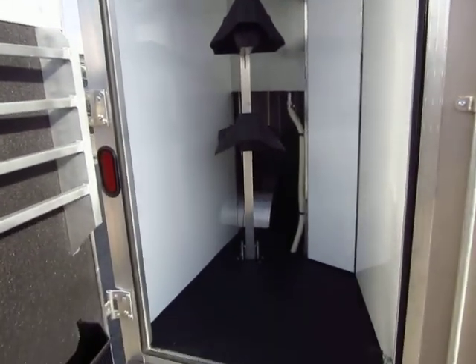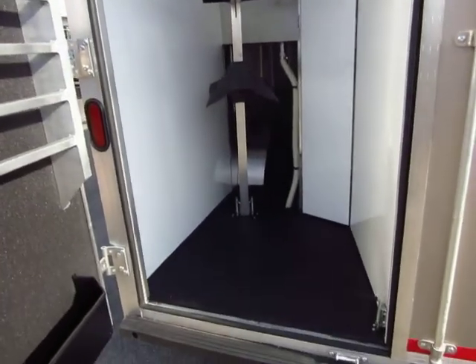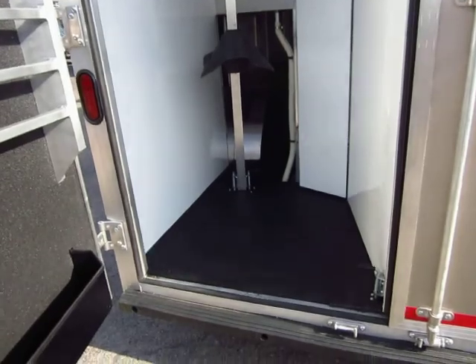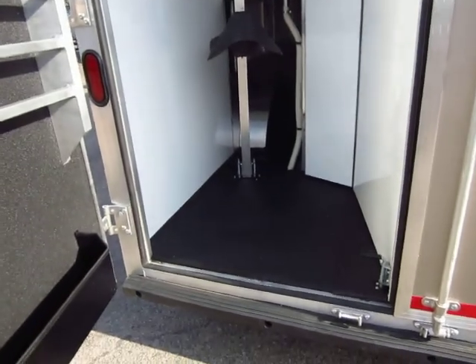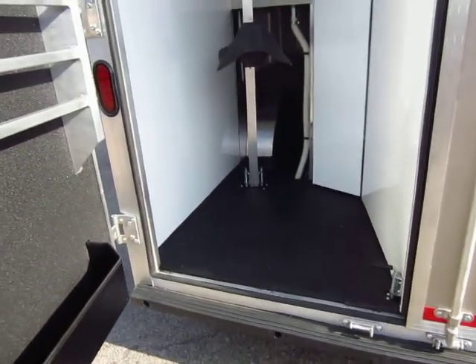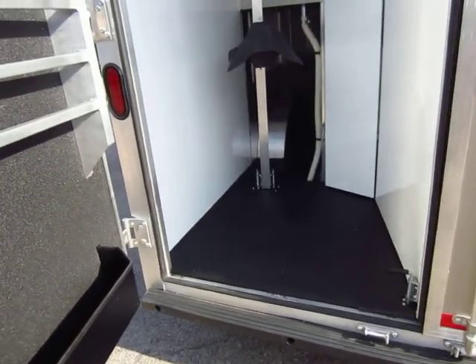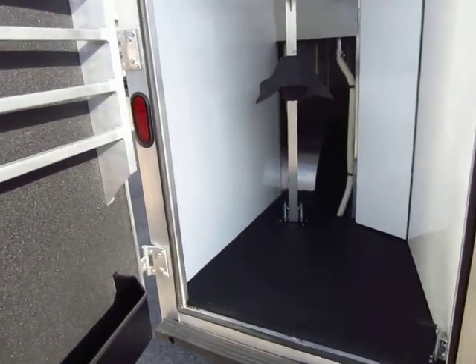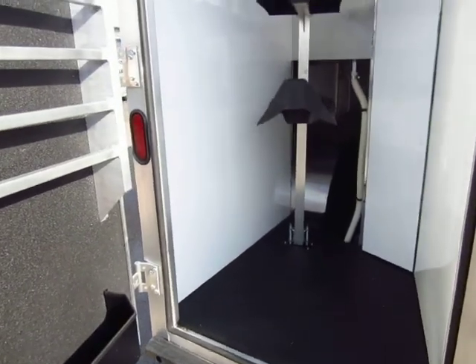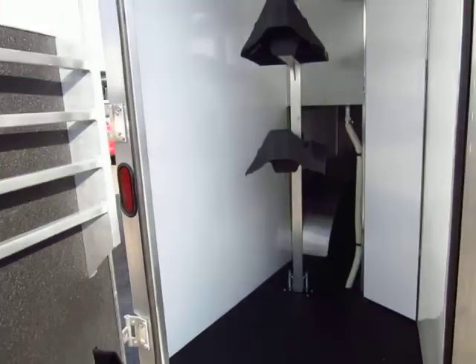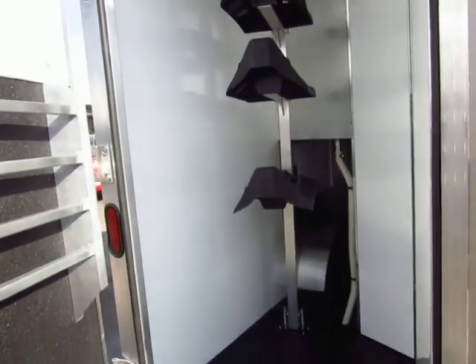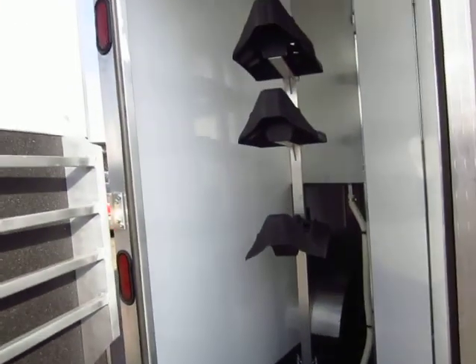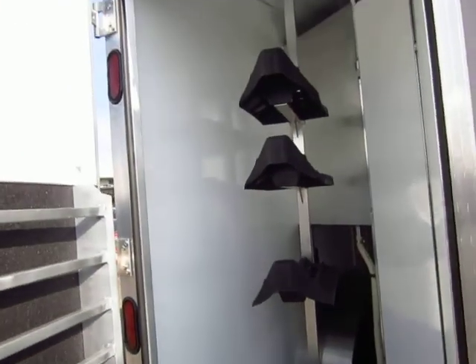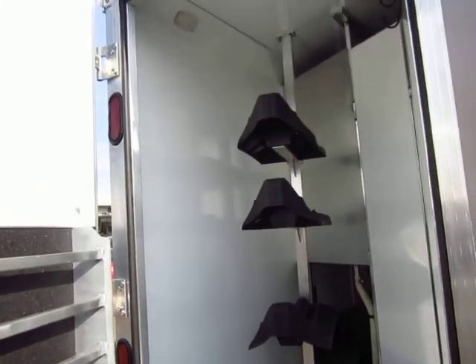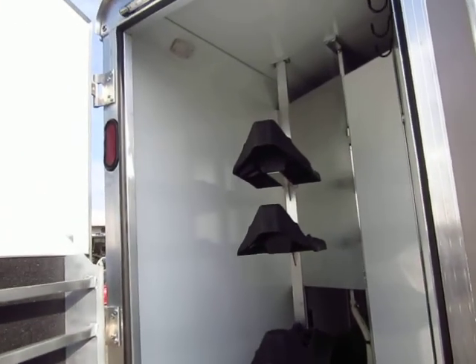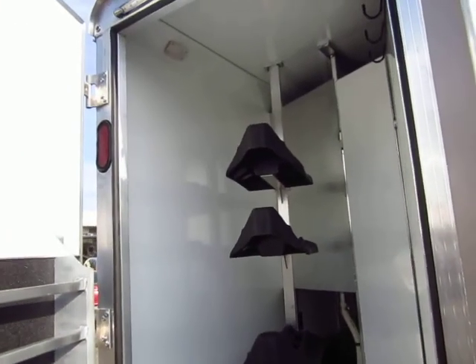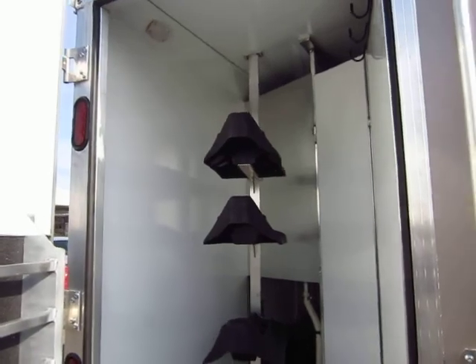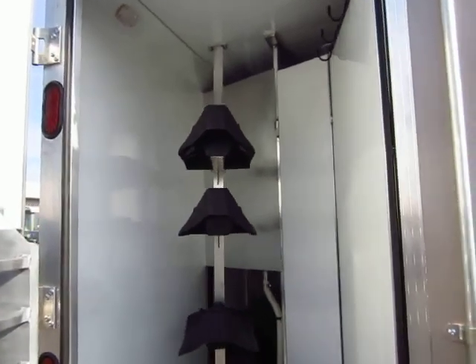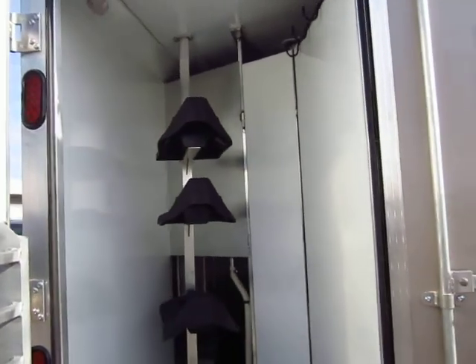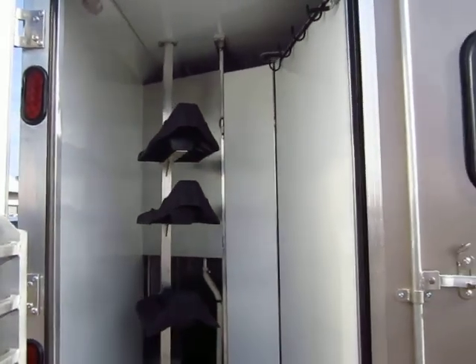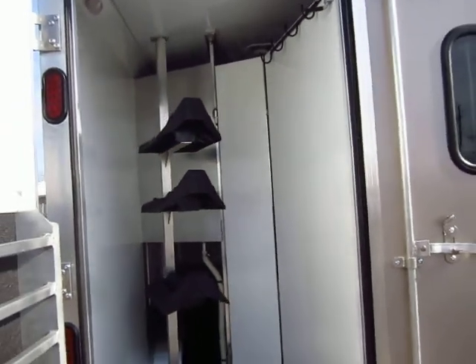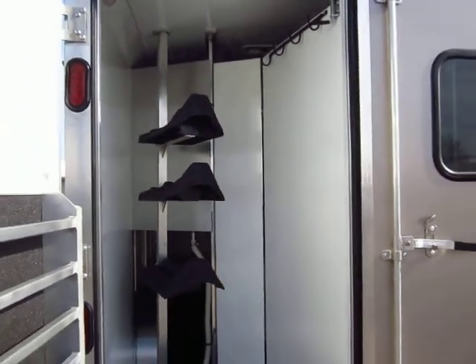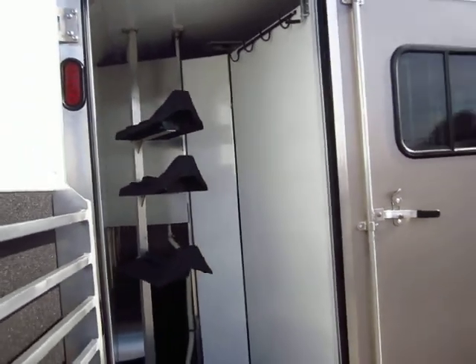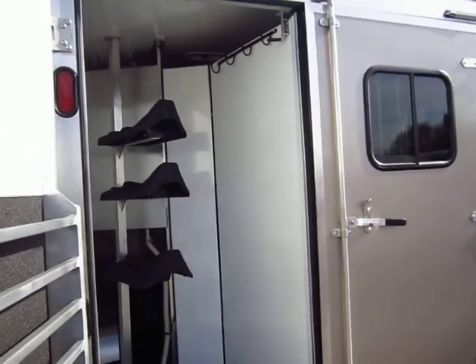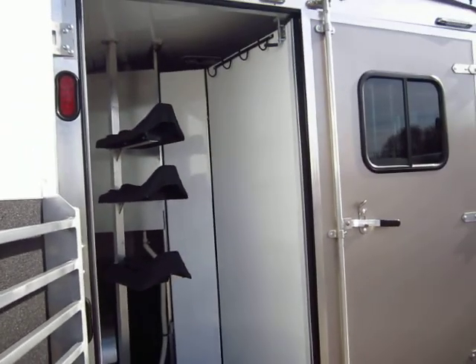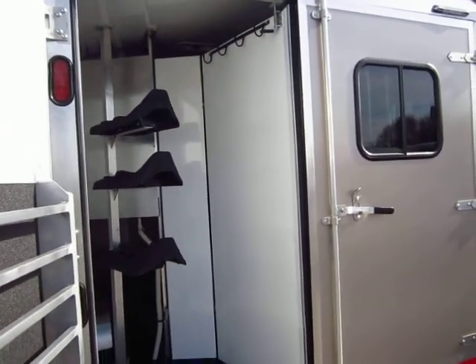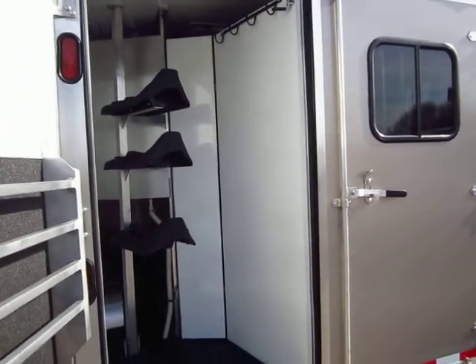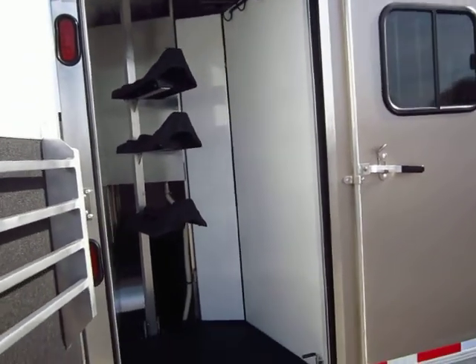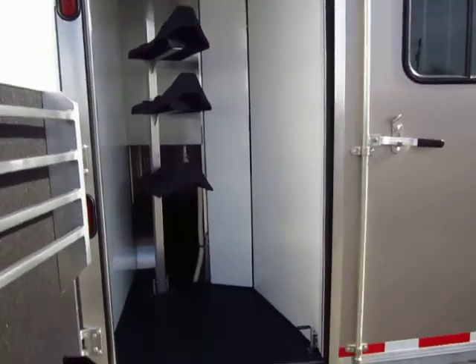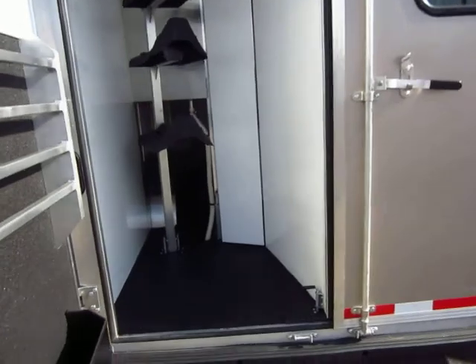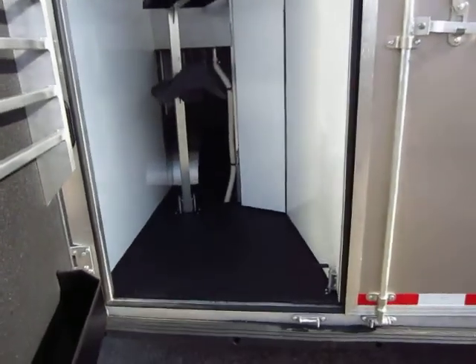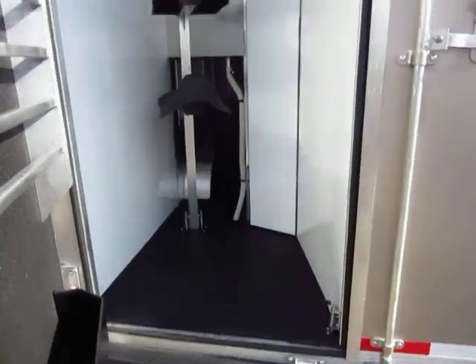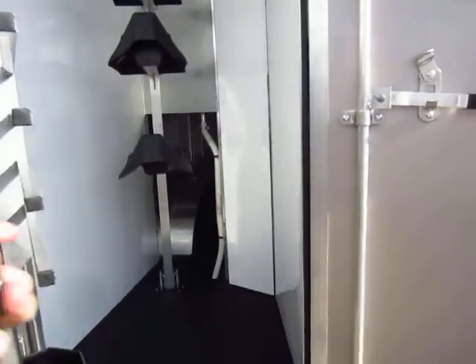Your rear tack closet, like everything else, is all aluminum with a fully removable saddle tree. The closet walls themselves can fold back, so if you want to open this whole thing up and have something big to load, you can do that.